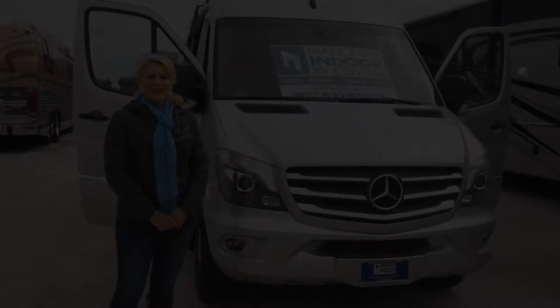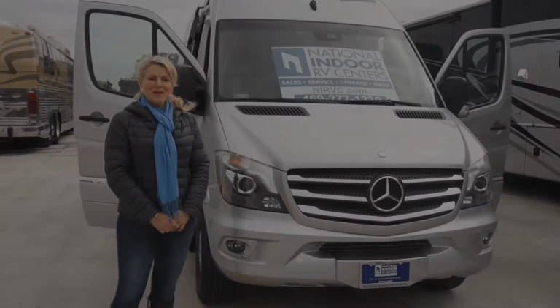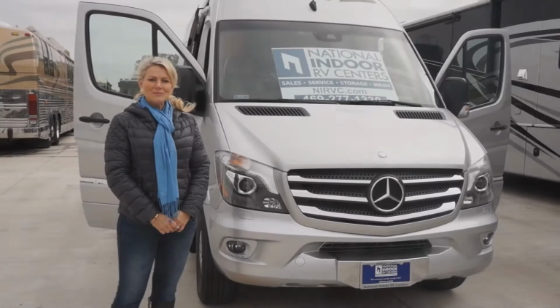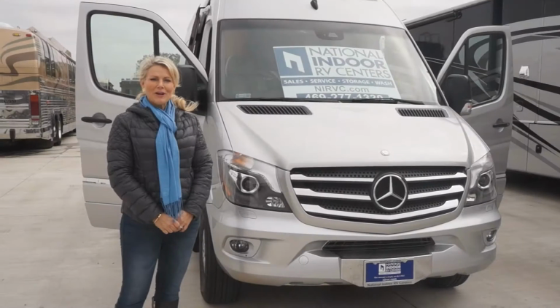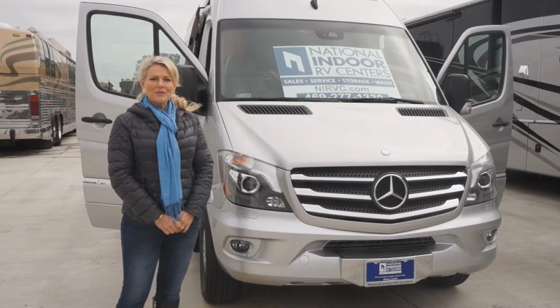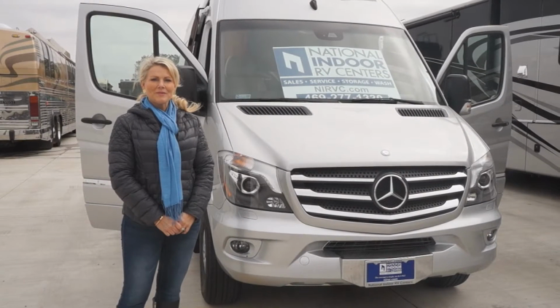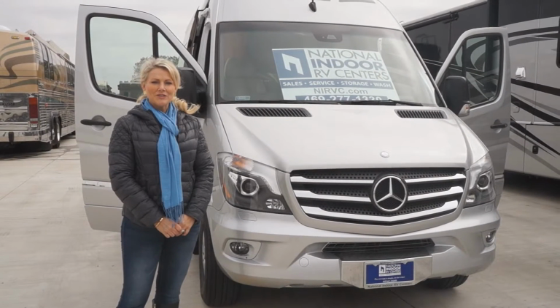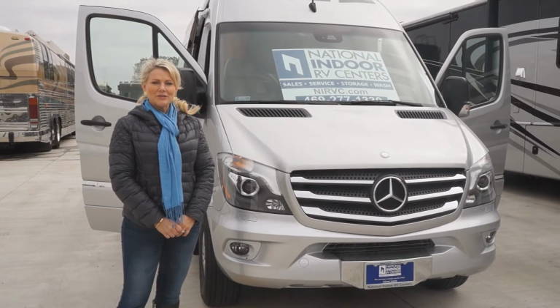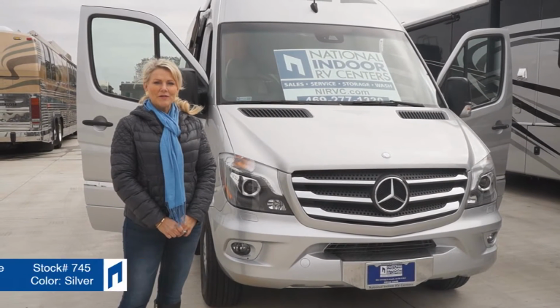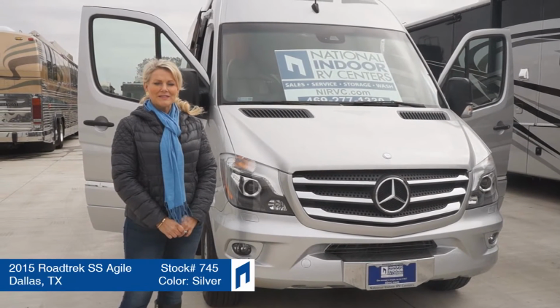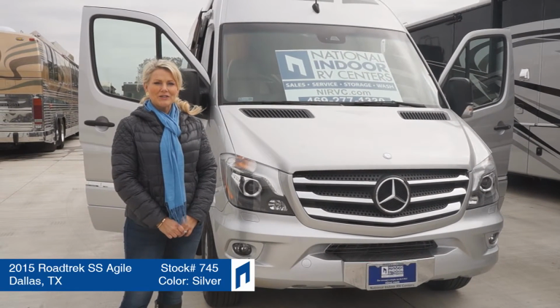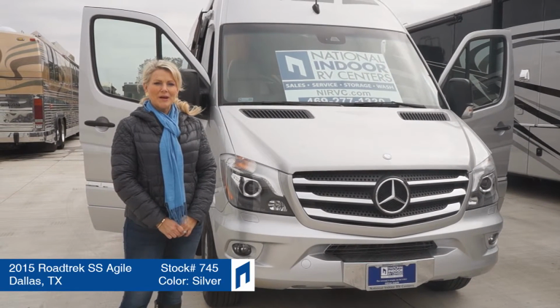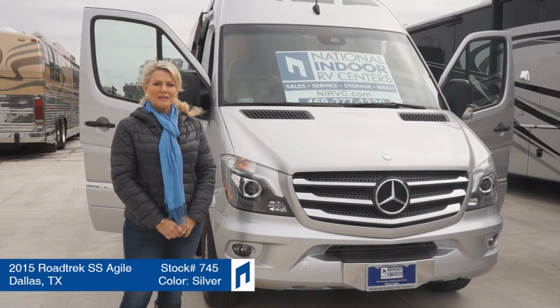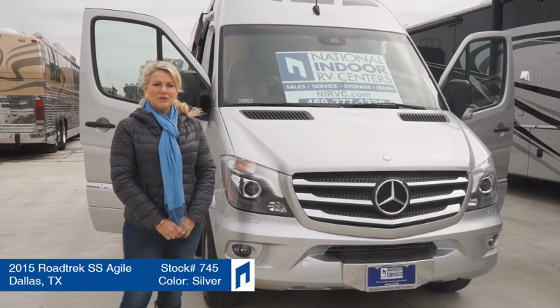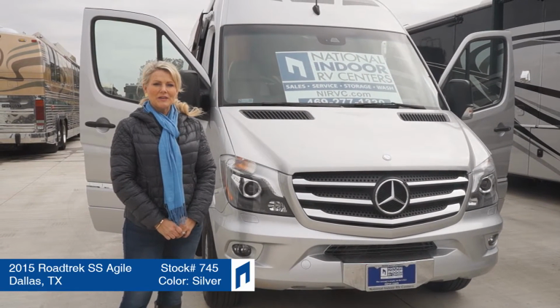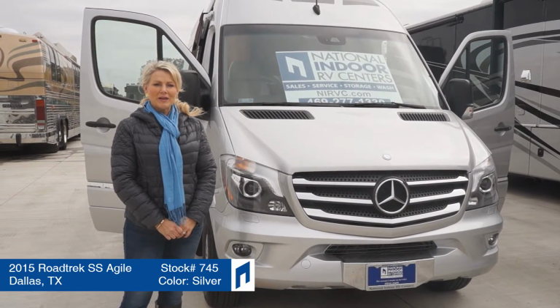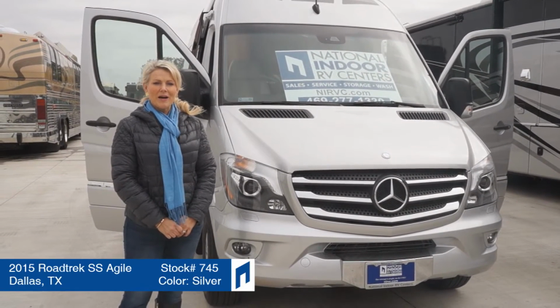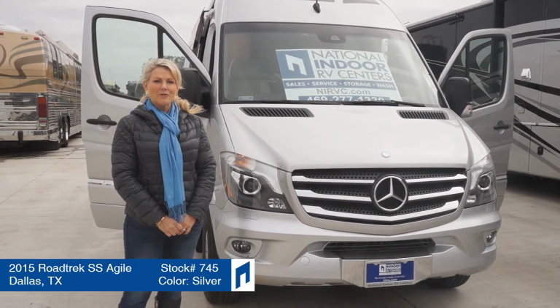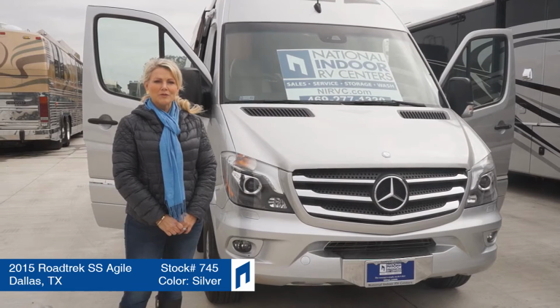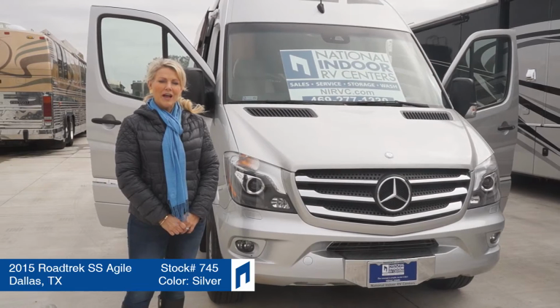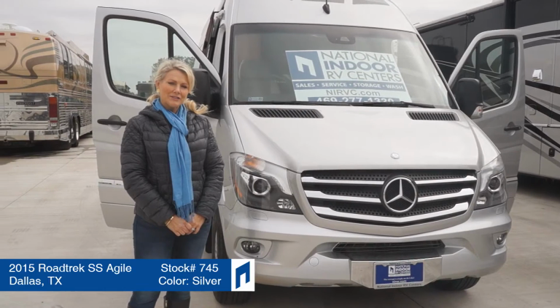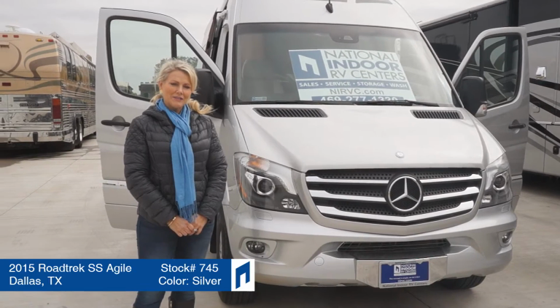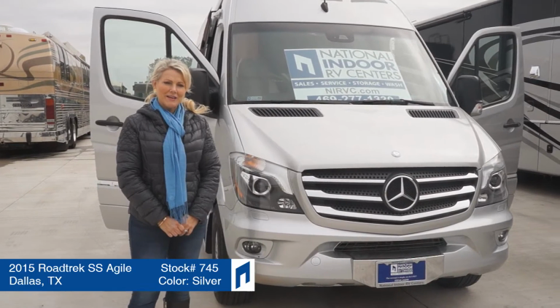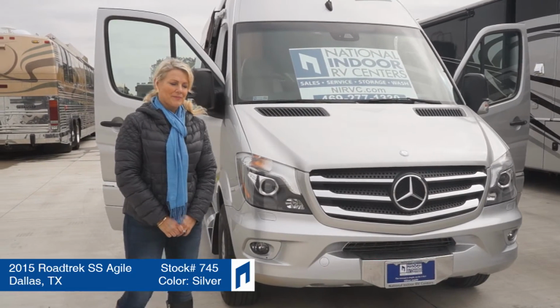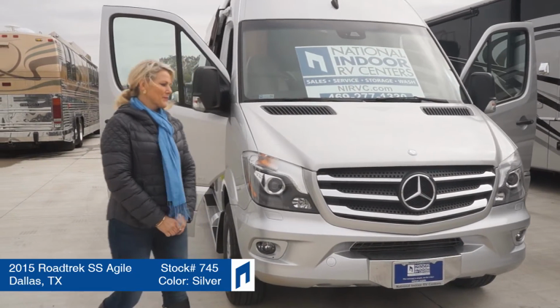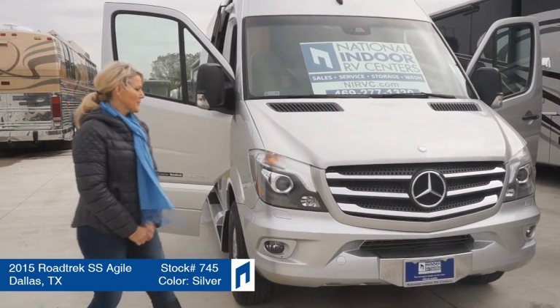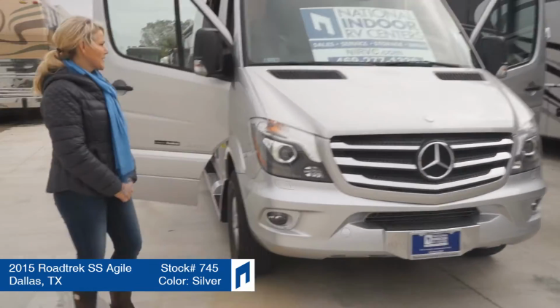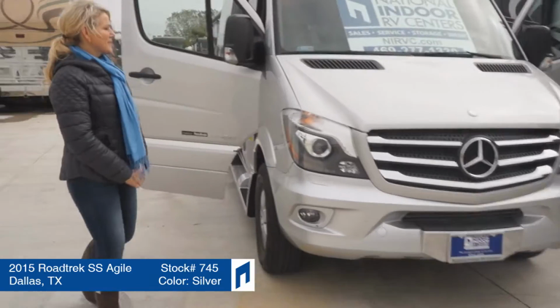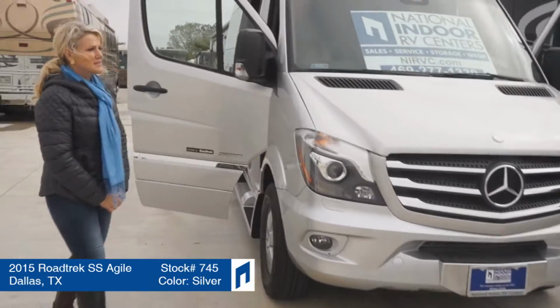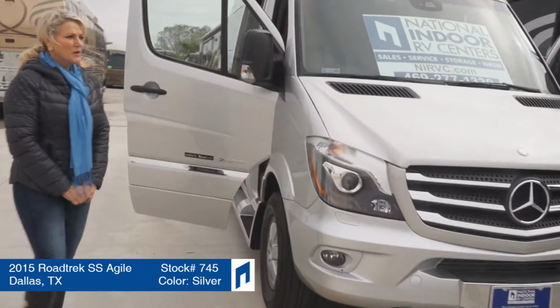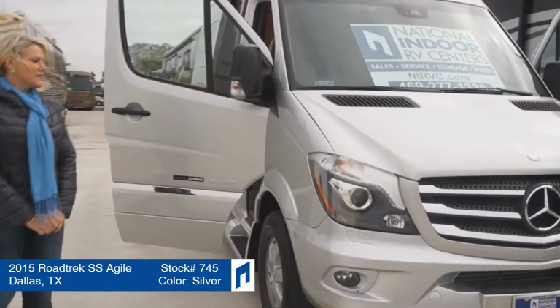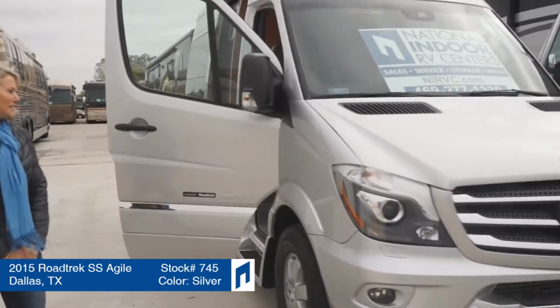Hi, I'm Angie Murrell with National Indoor RV Centers and I wanted to show you a little bit about our Roadtrek Agile today. This is a 2015 unit.